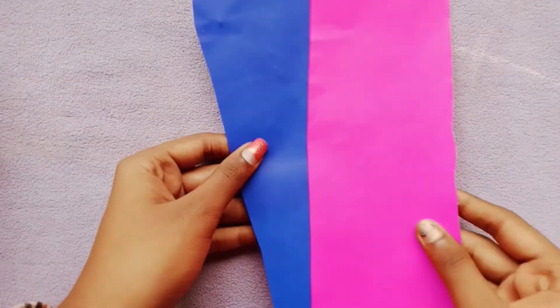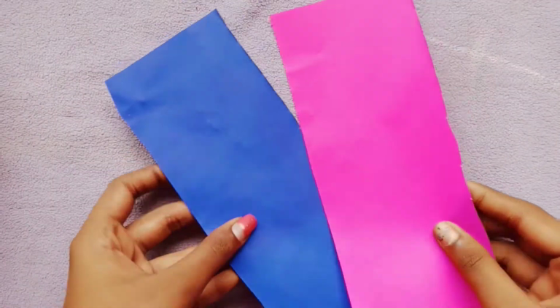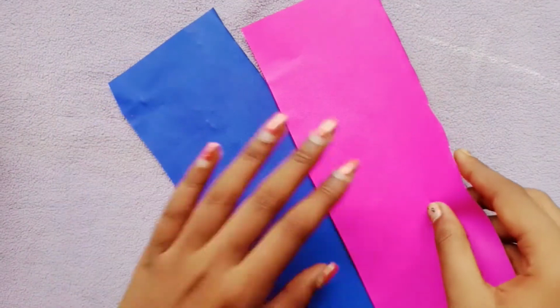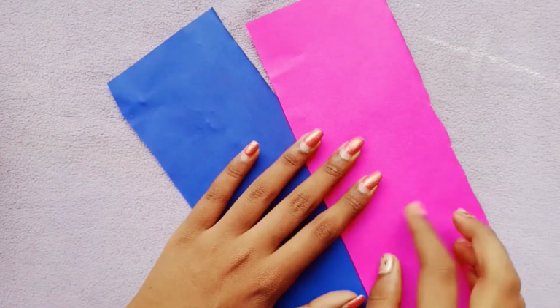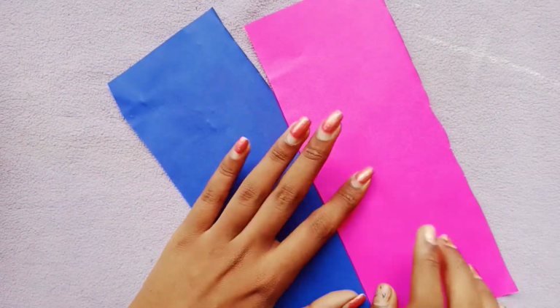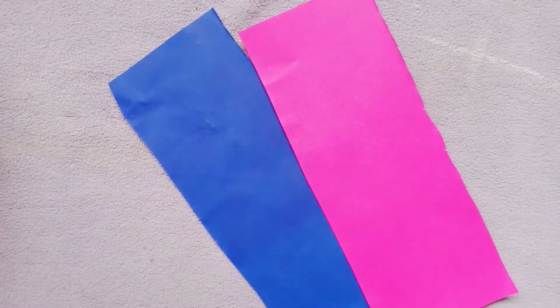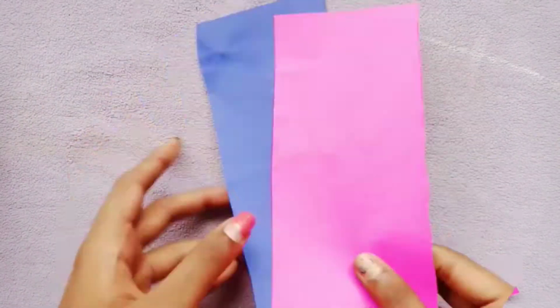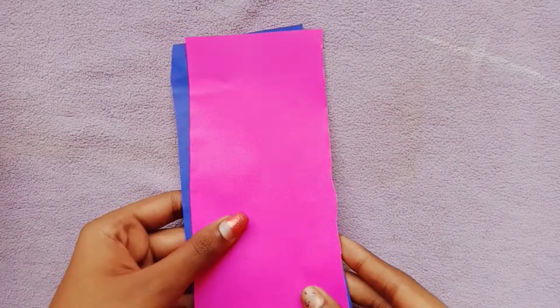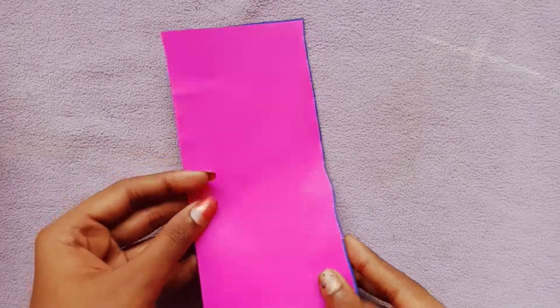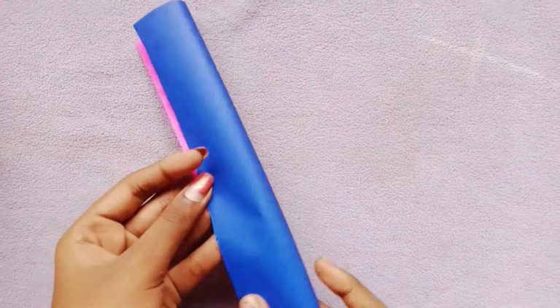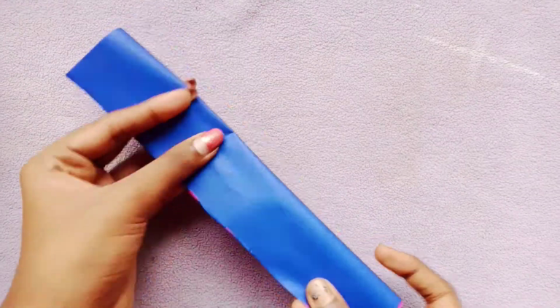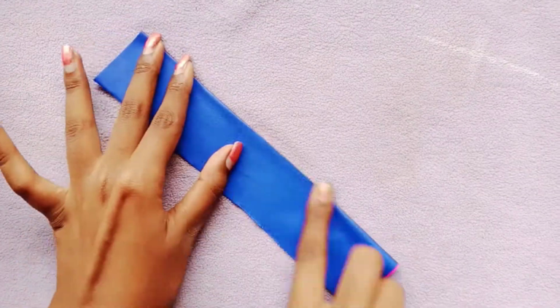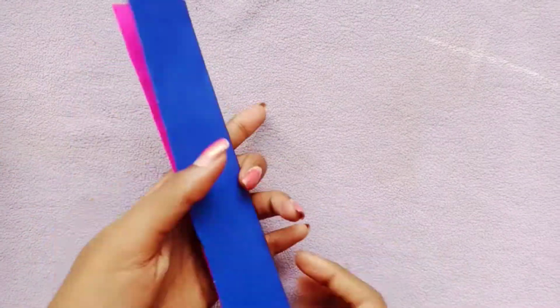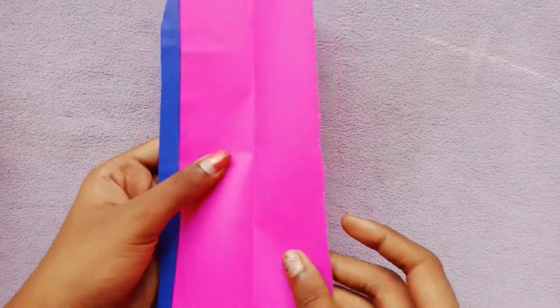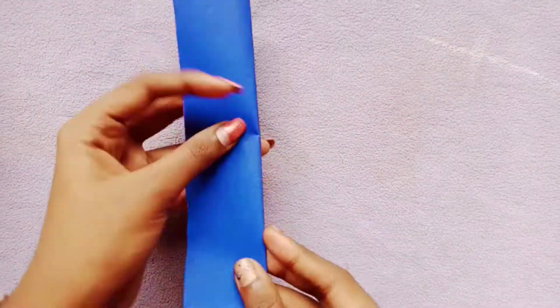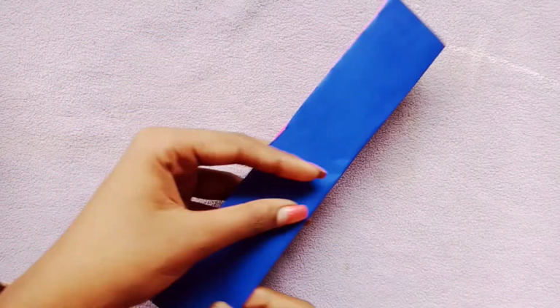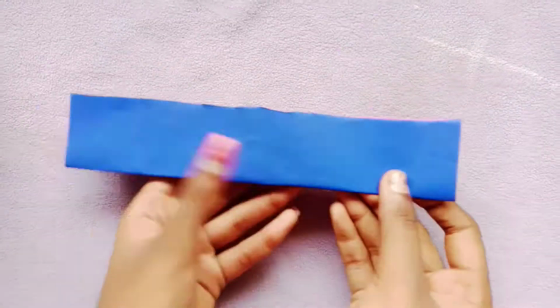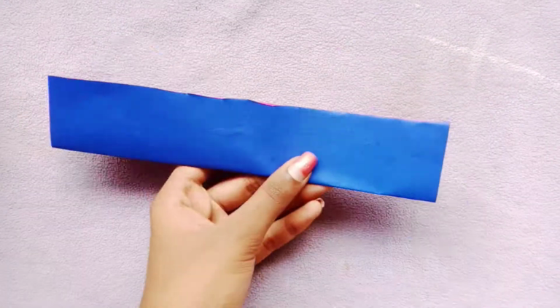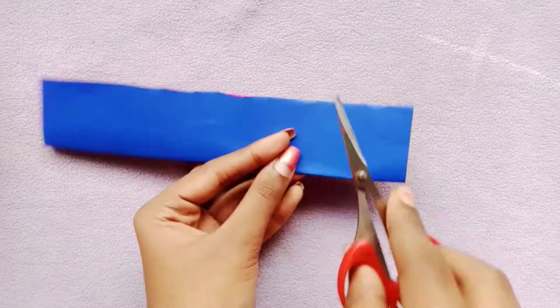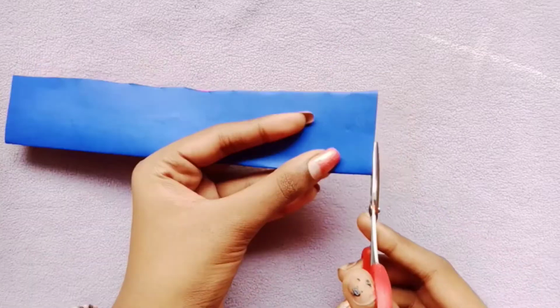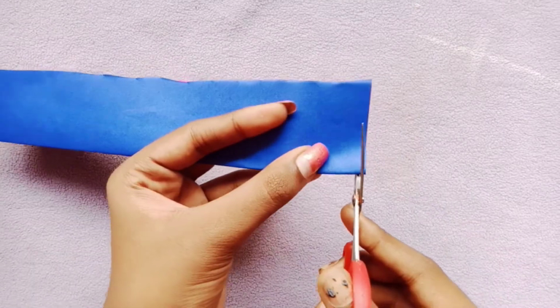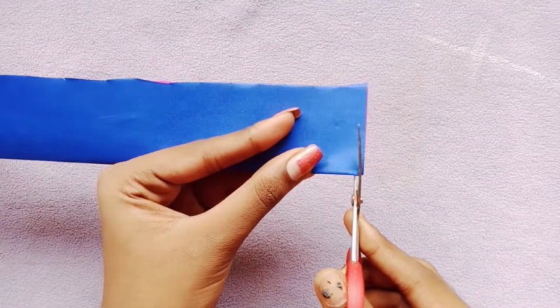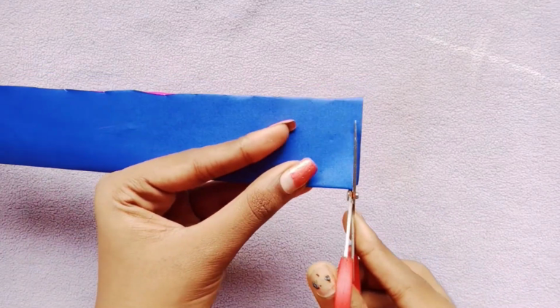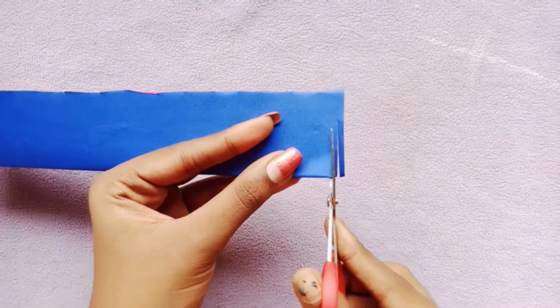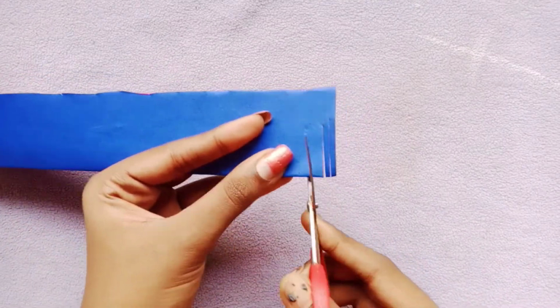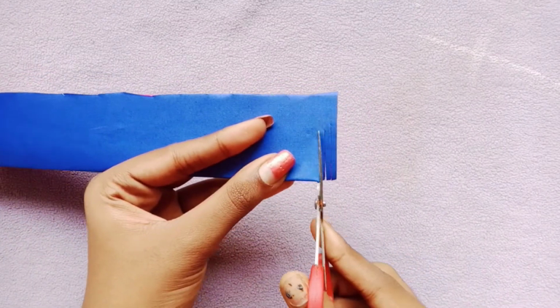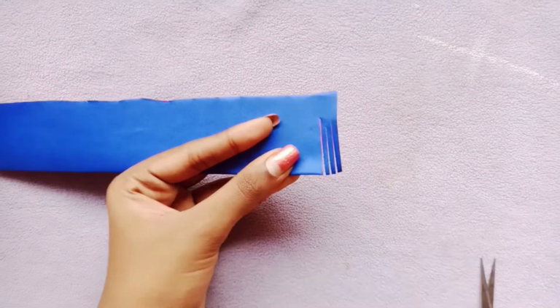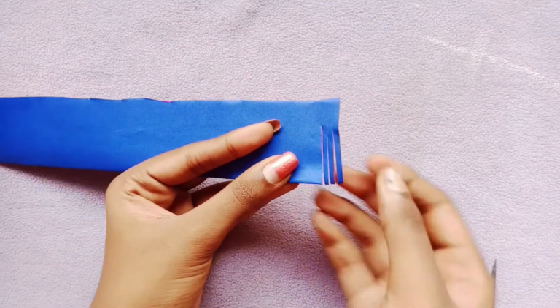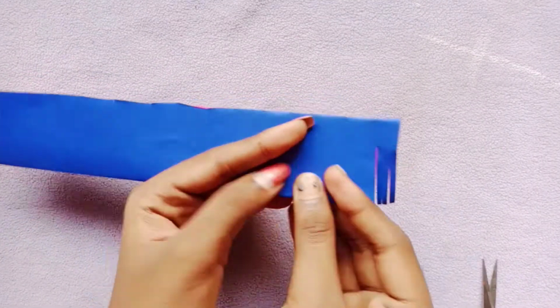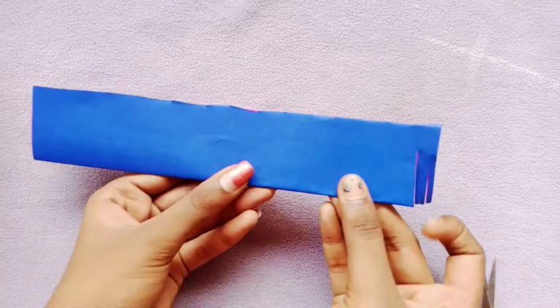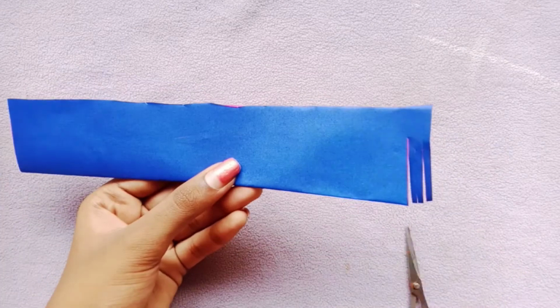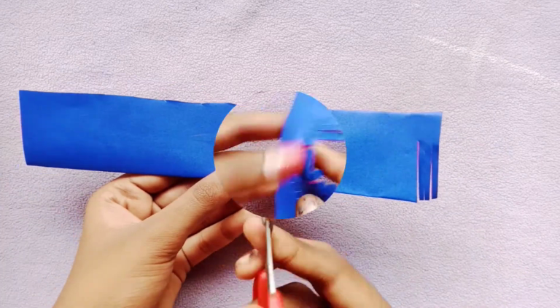We will cut it here. I will cut it here. We will cut it here.